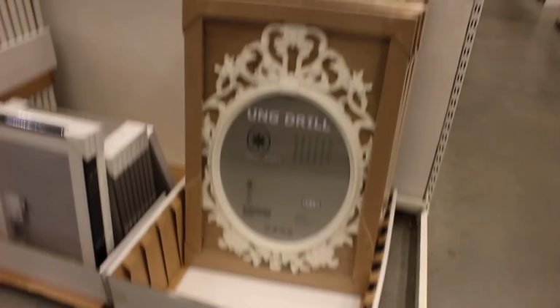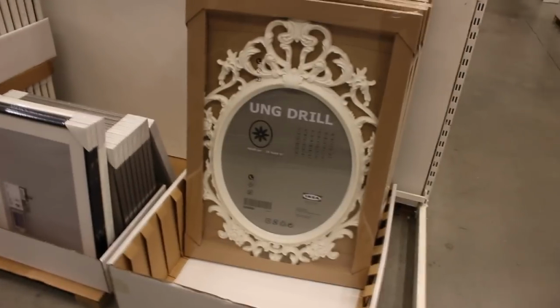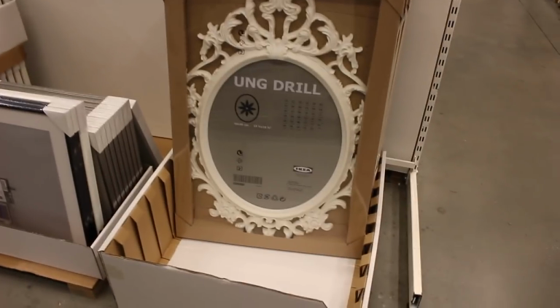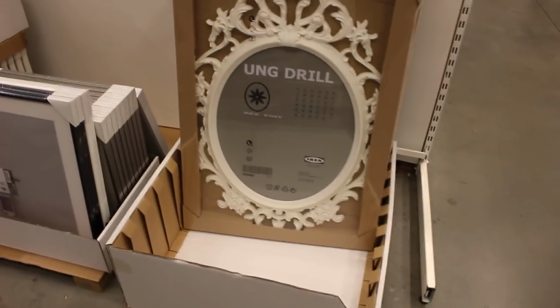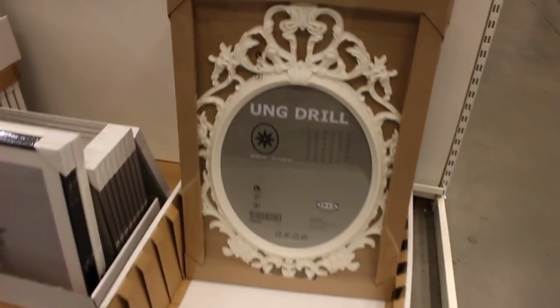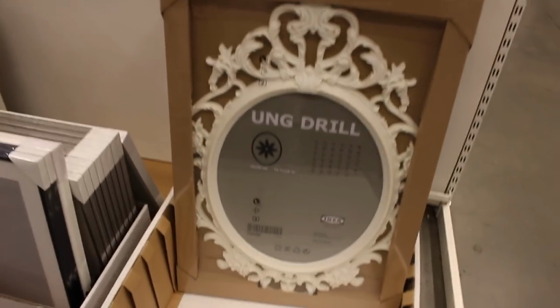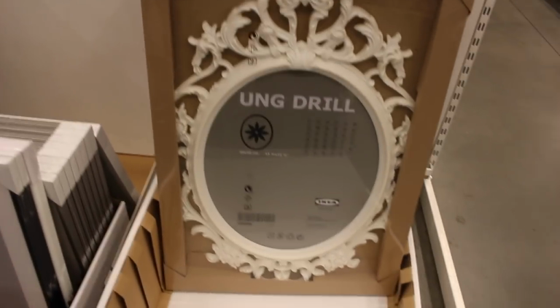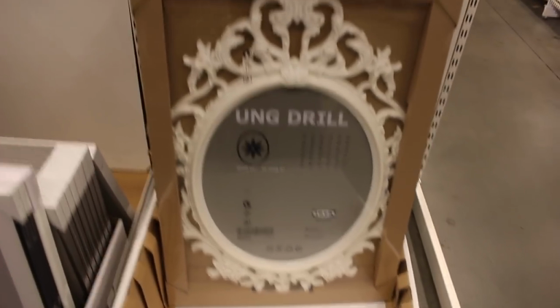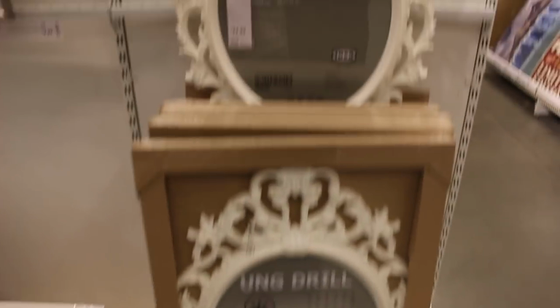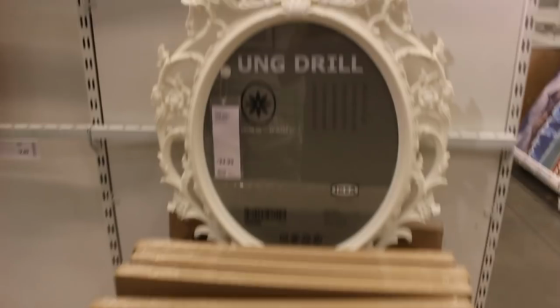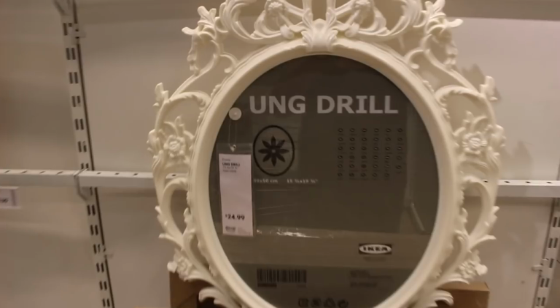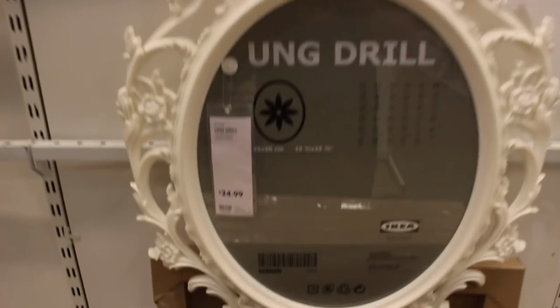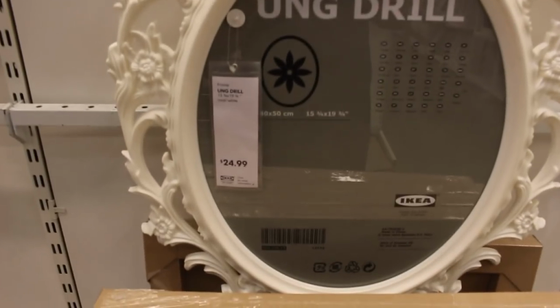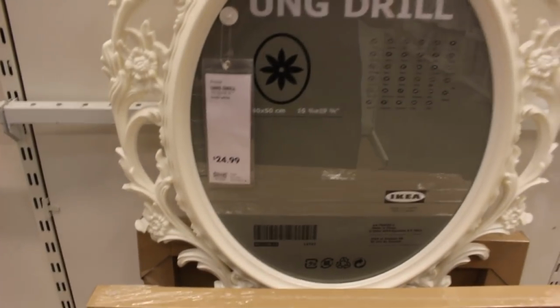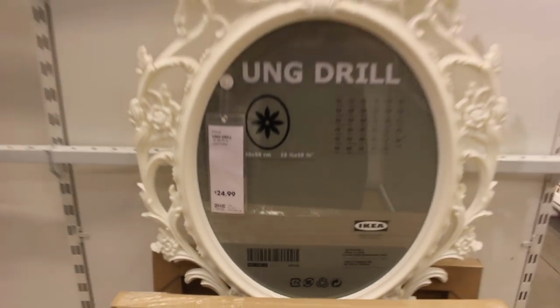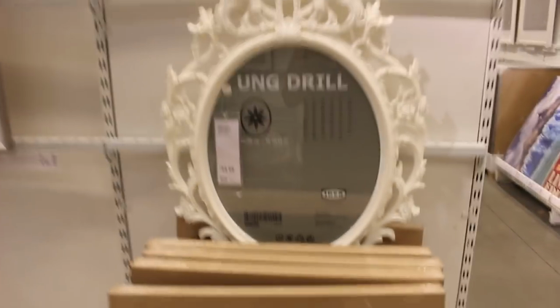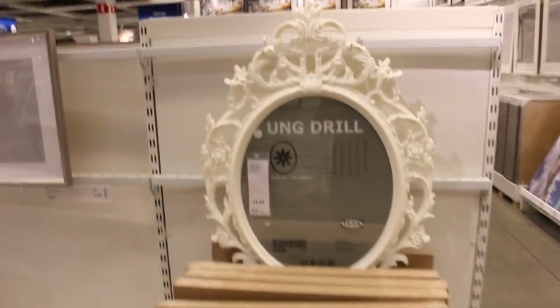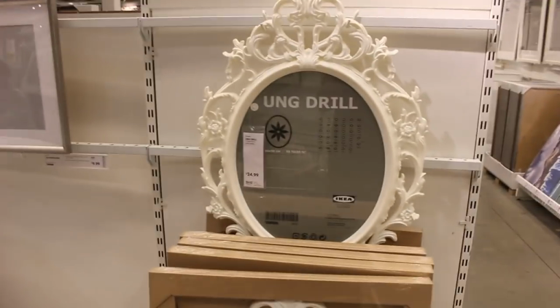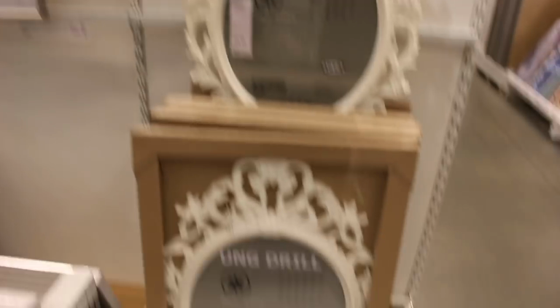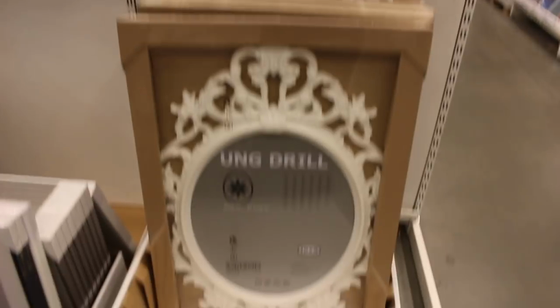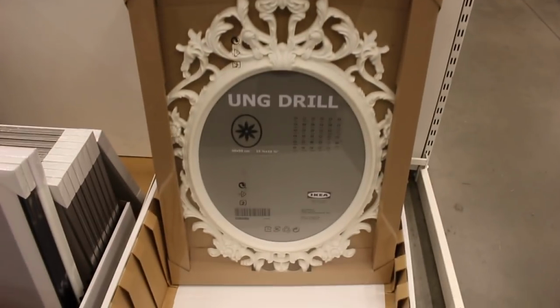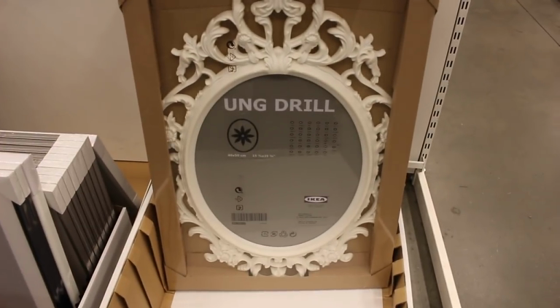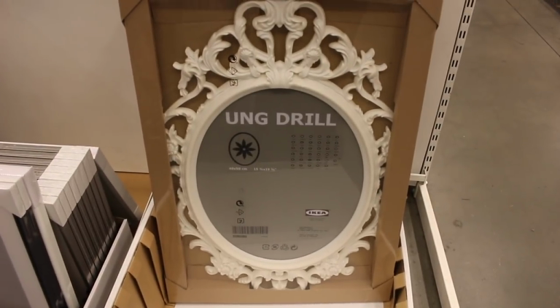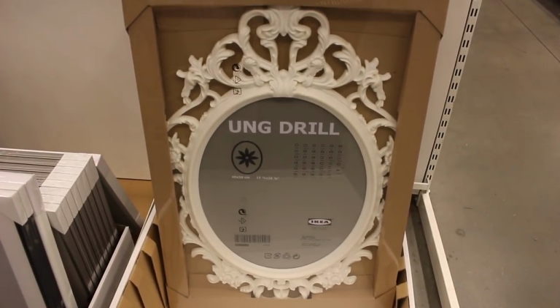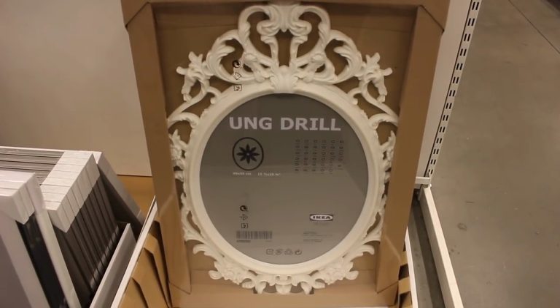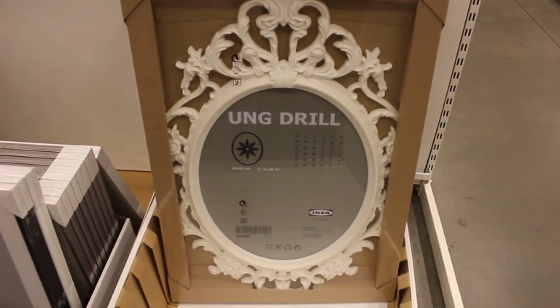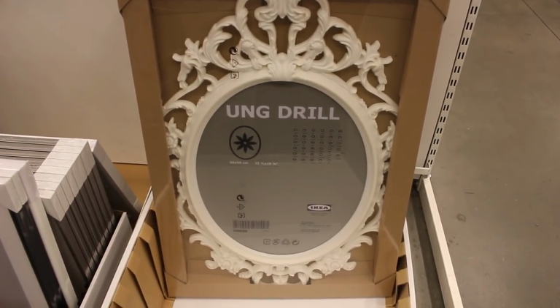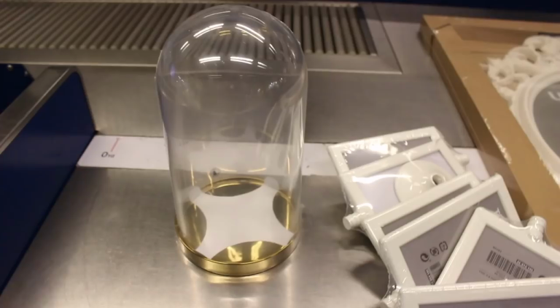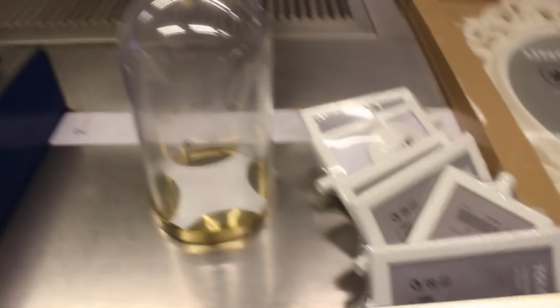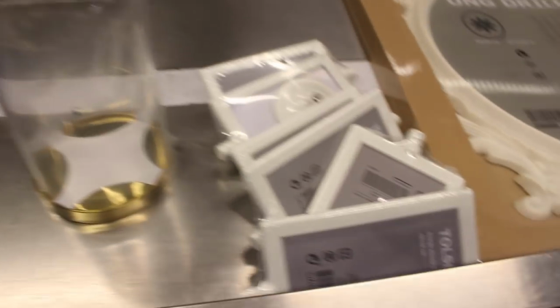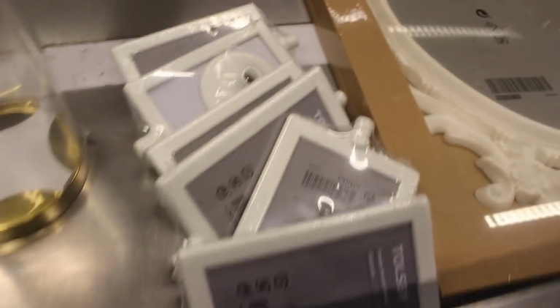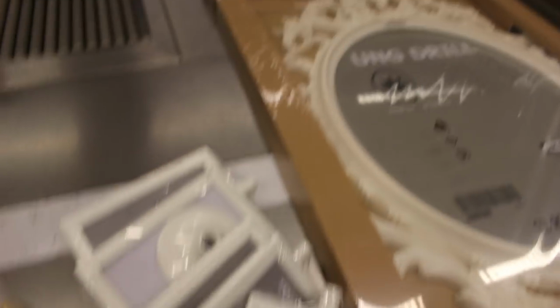I found the frame I was looking for. Here it is, $24.99. I'm going to spray paint it gold, and I don't know what I'm going to put in the middle yet. So this is what I ended up picking up.